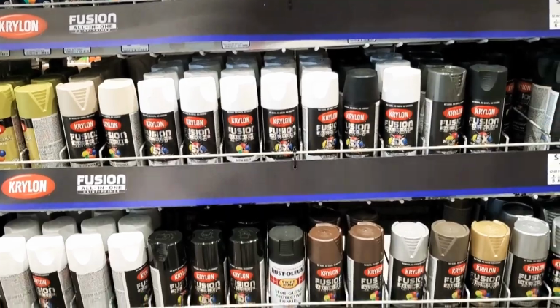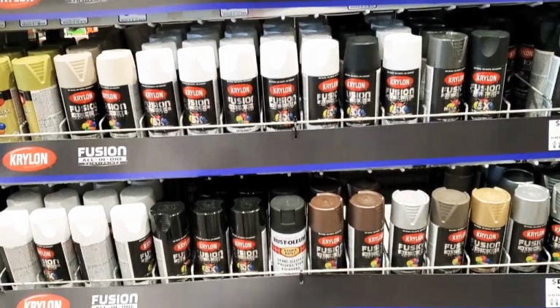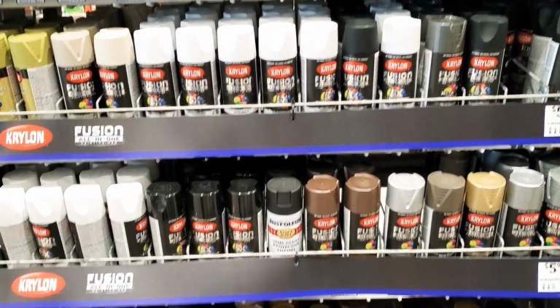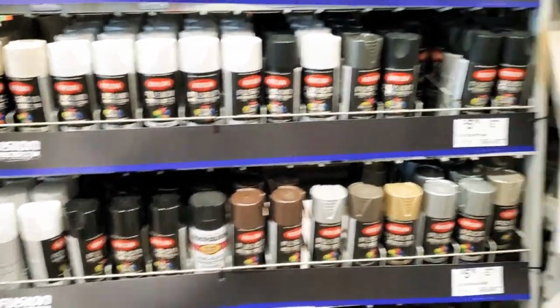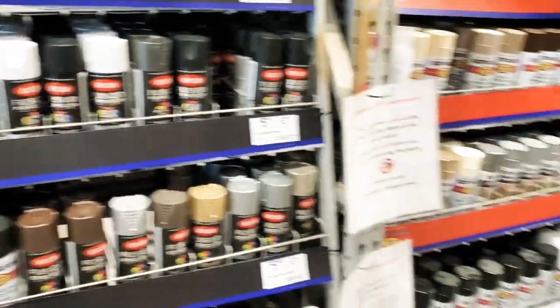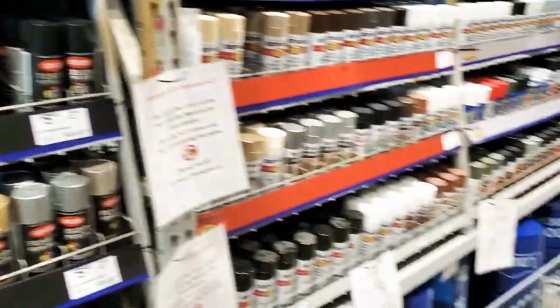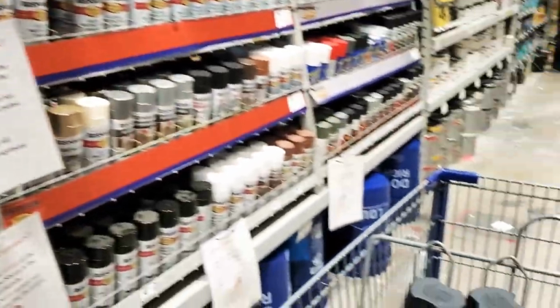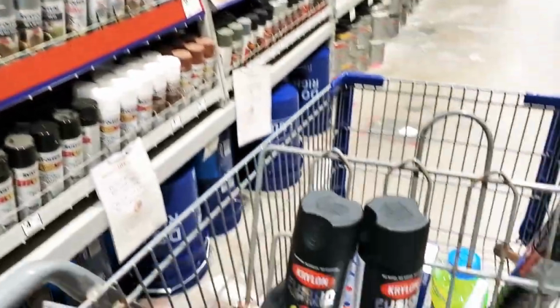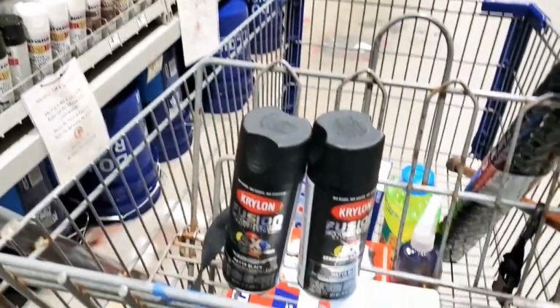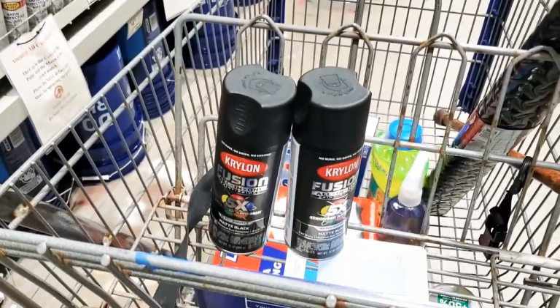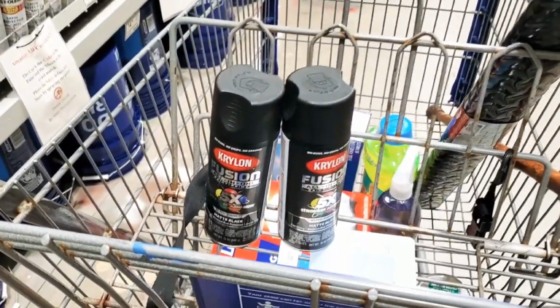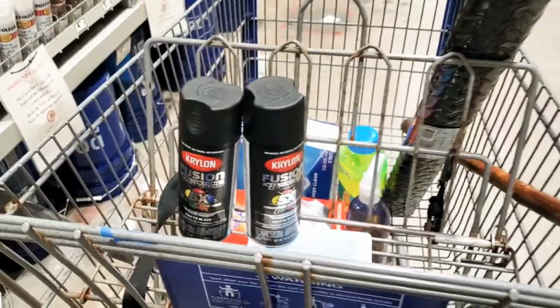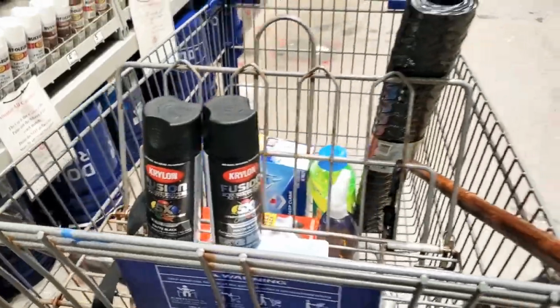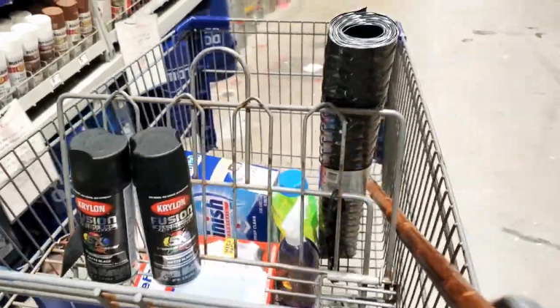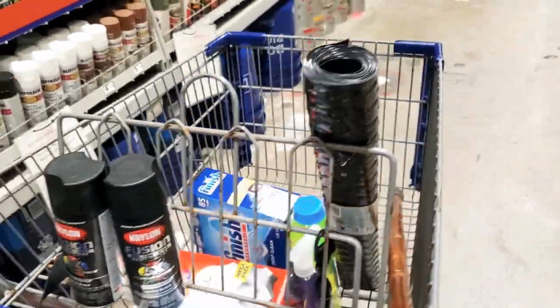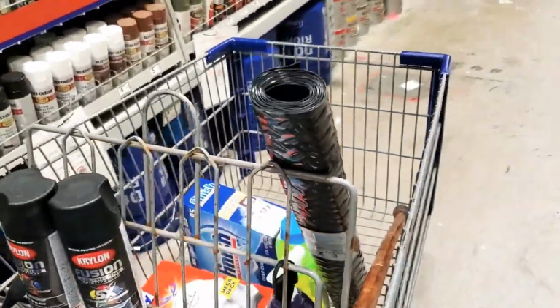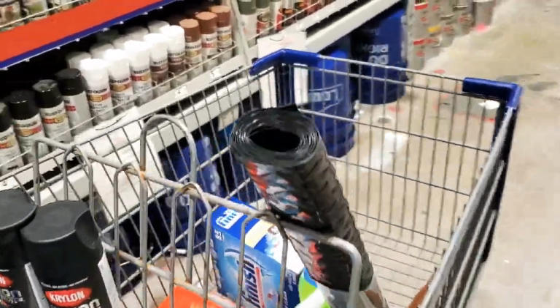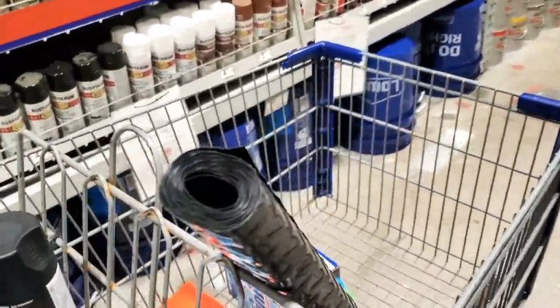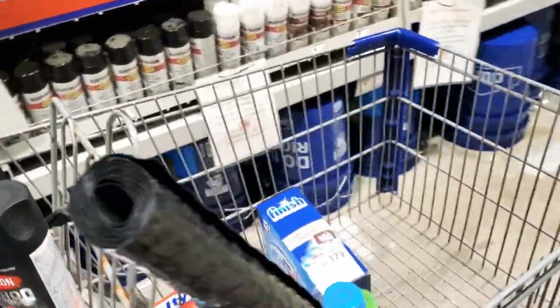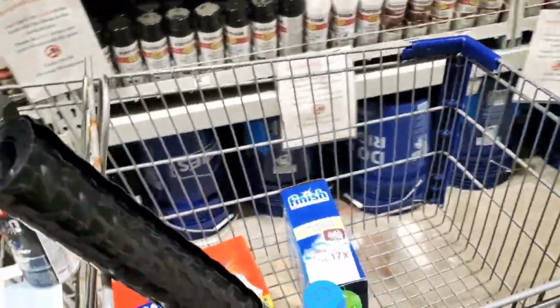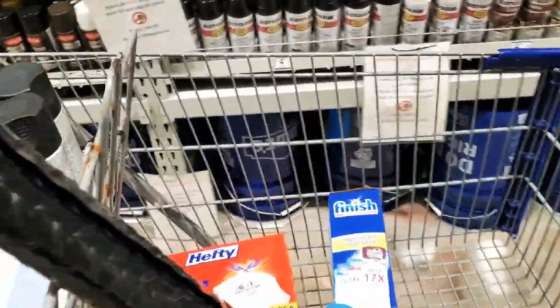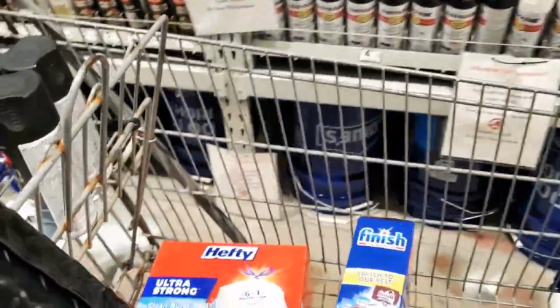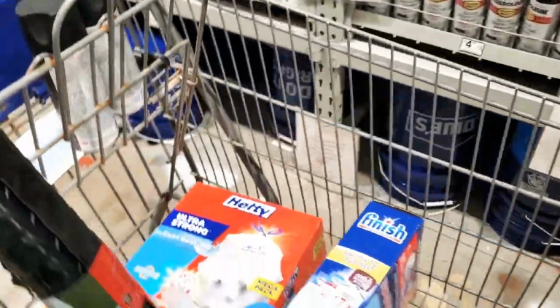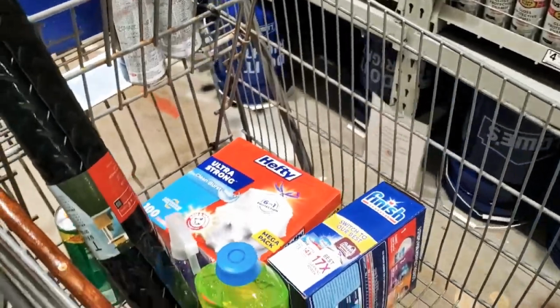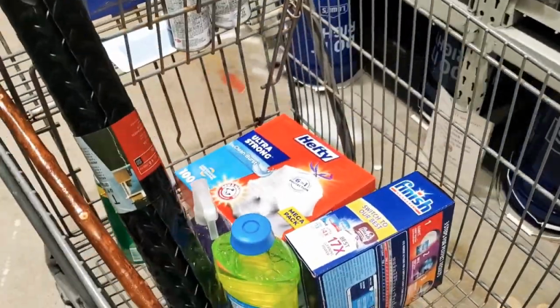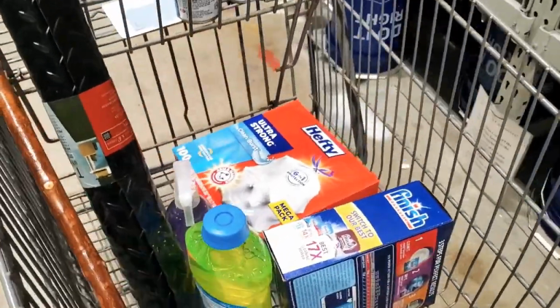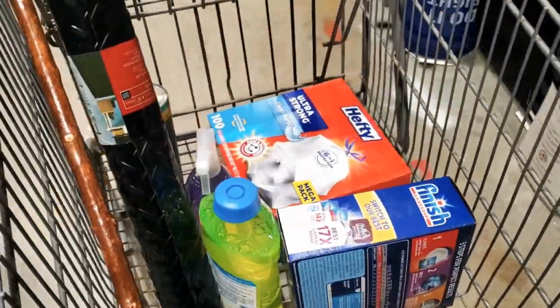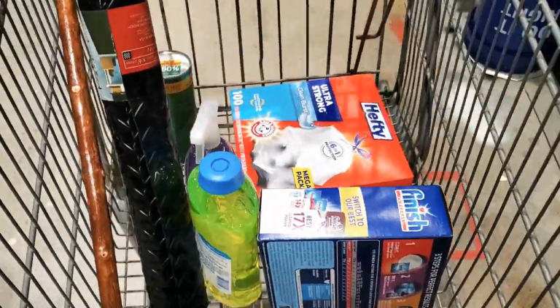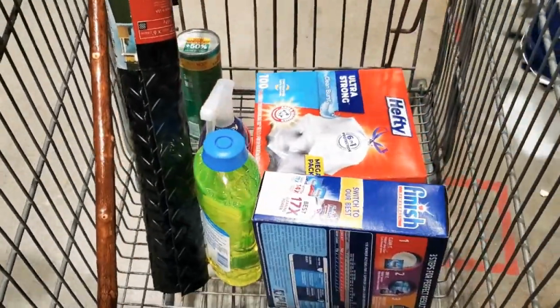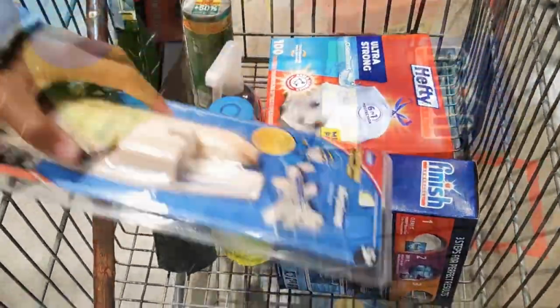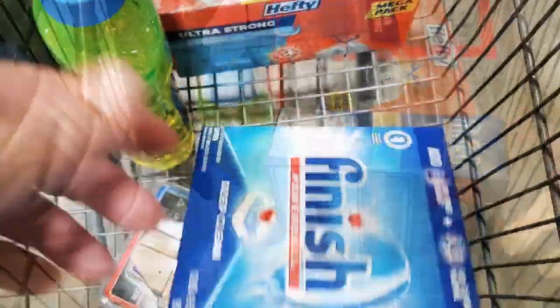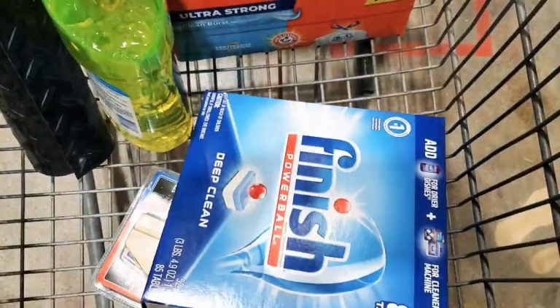Be sure to turn on that notification bell because I have so many great videos coming up. And yes, I am buying spray paint — imagine that. Here are some other items that I picked up while I was at Lowe's — y'all know that's my store to go to when I need cleaning supplies.